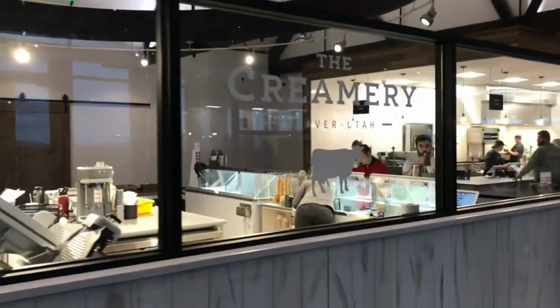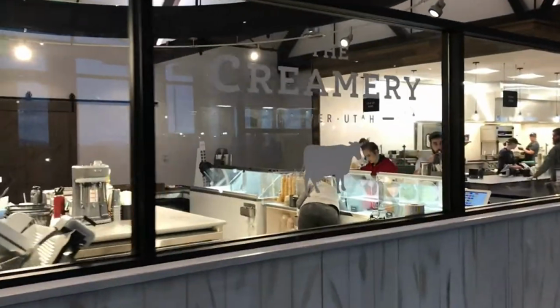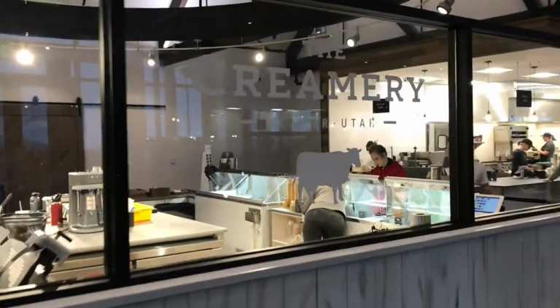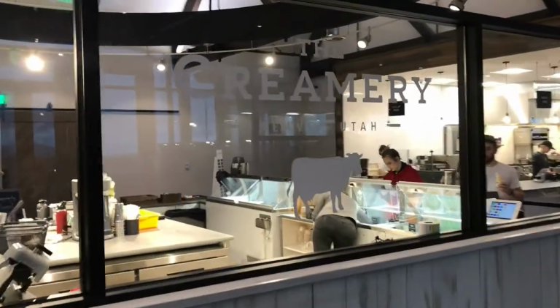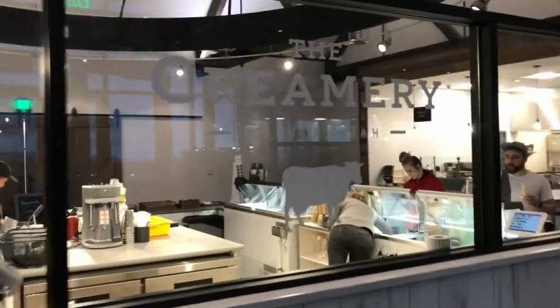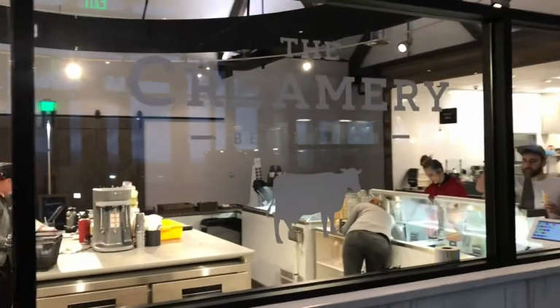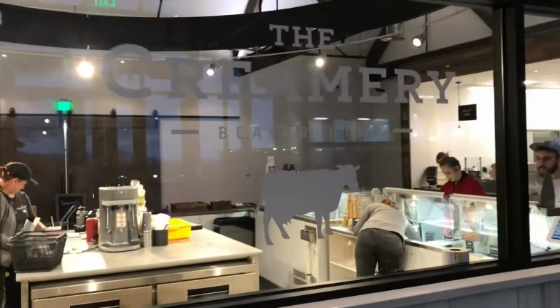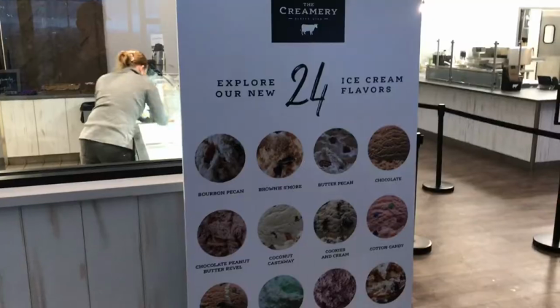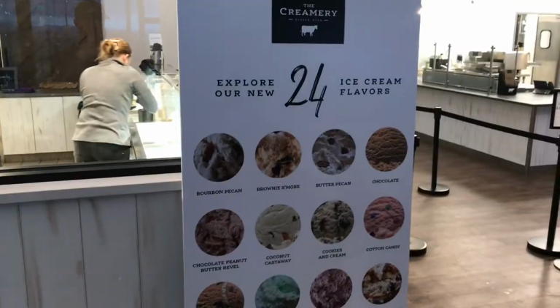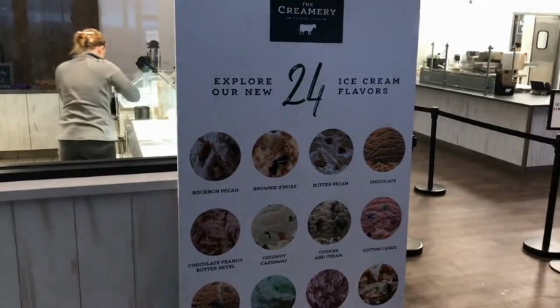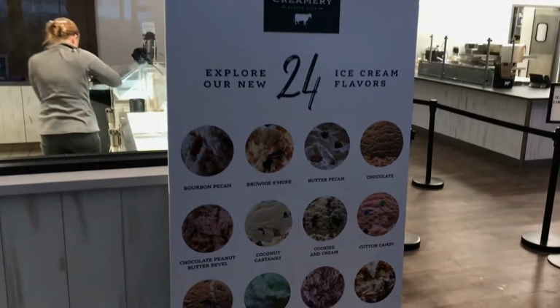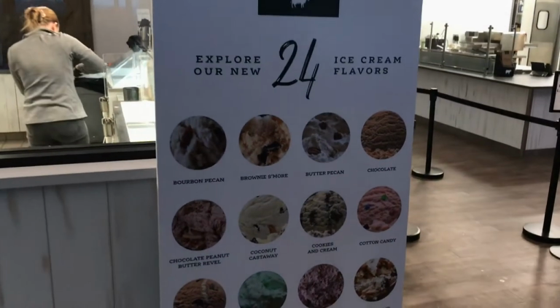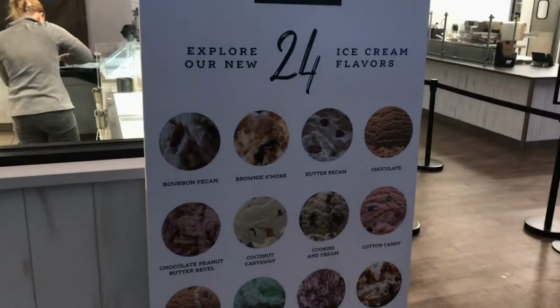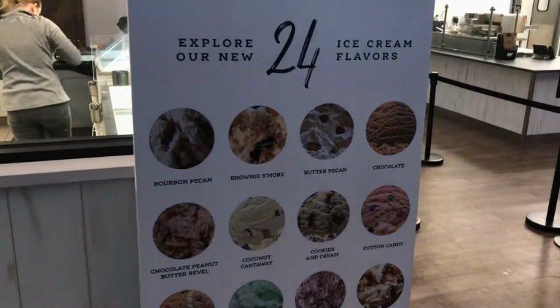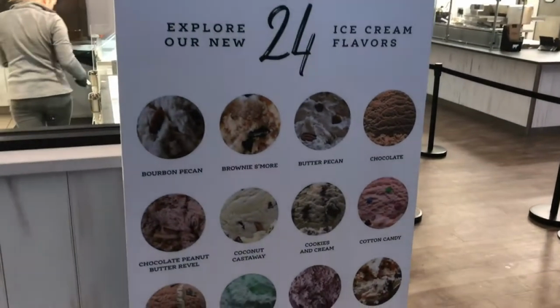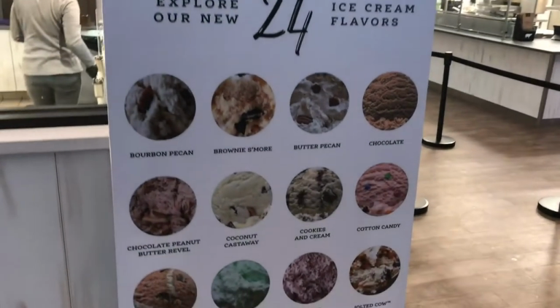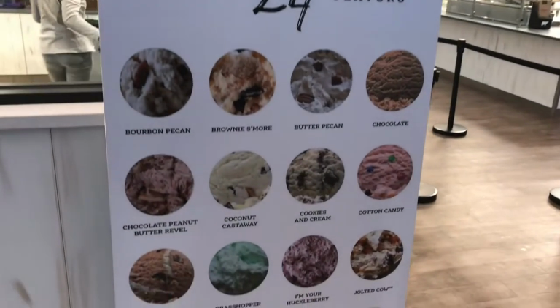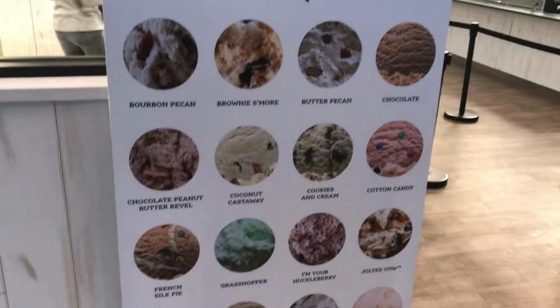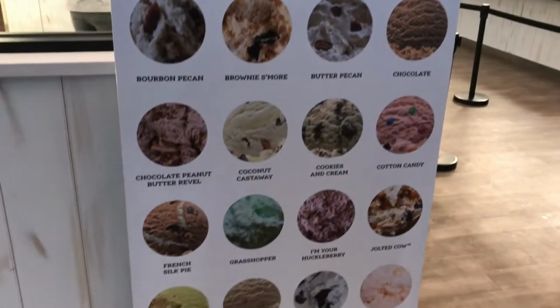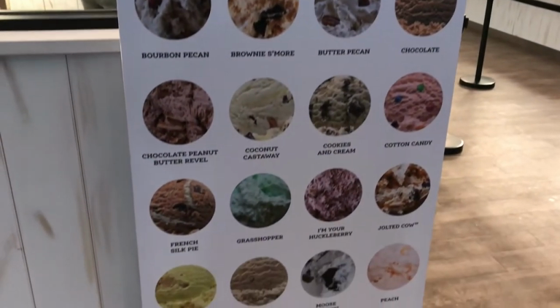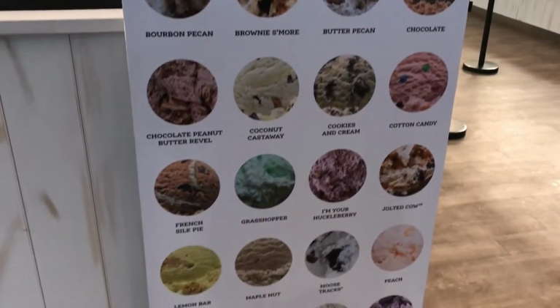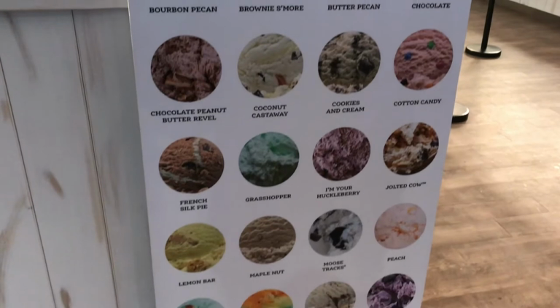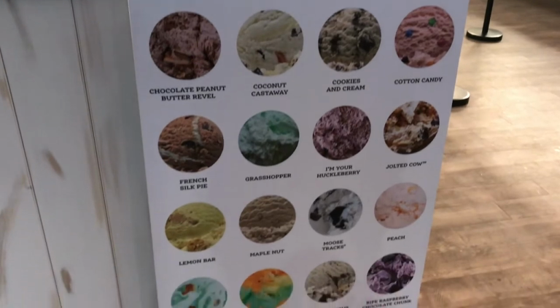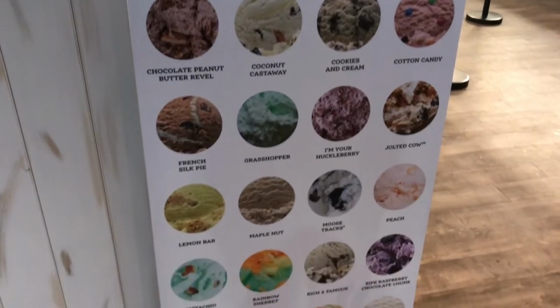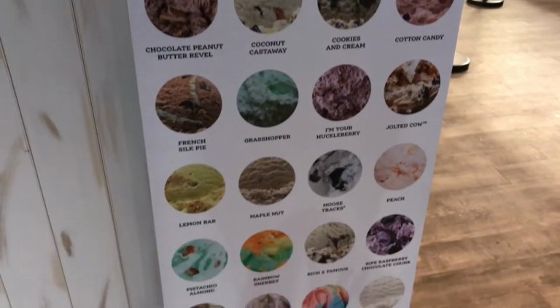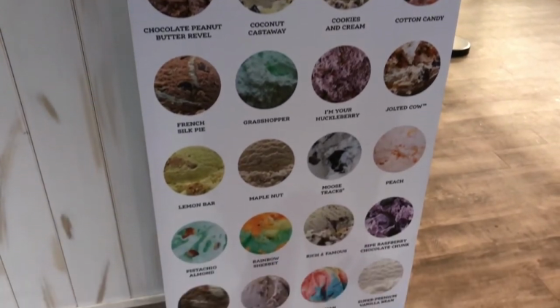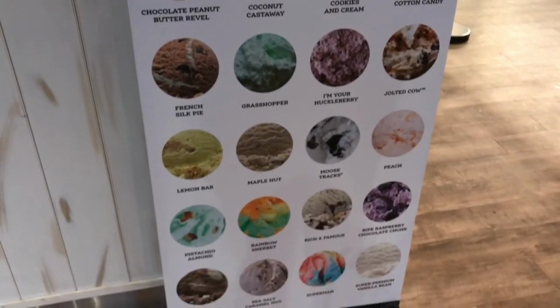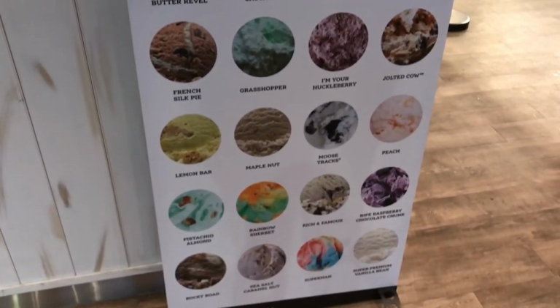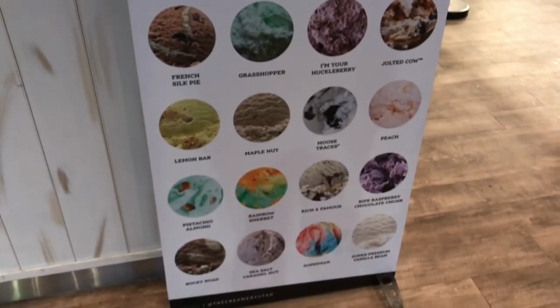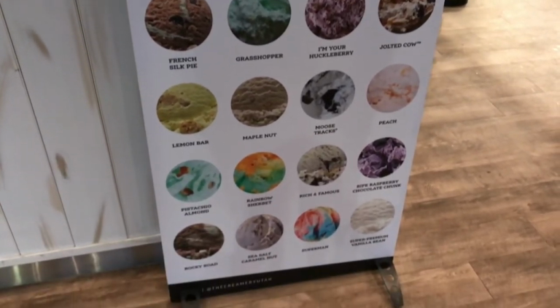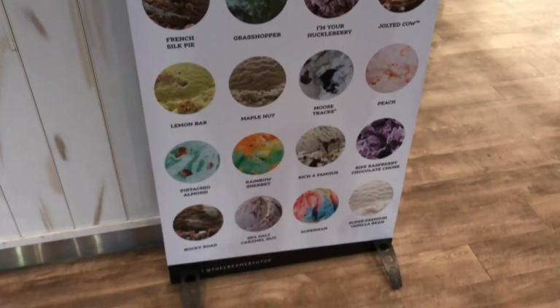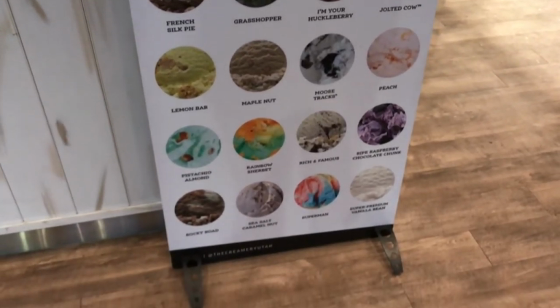On to the ice cream — 24 different flavors, and the ice cream is very rich.